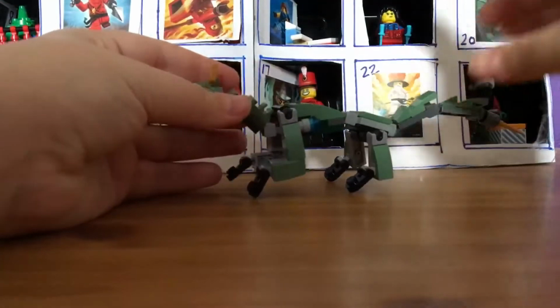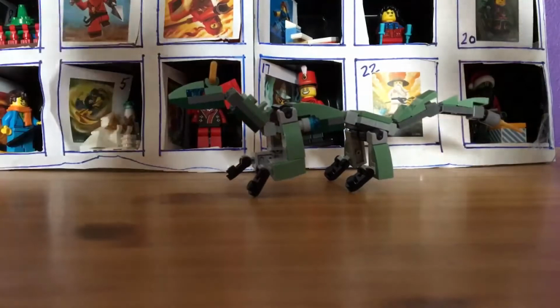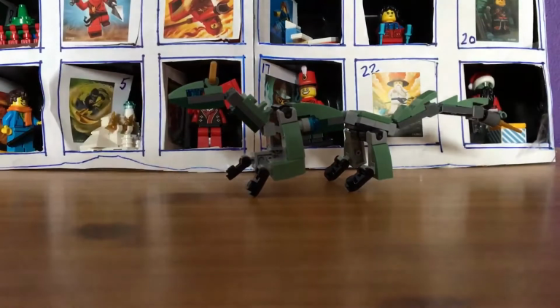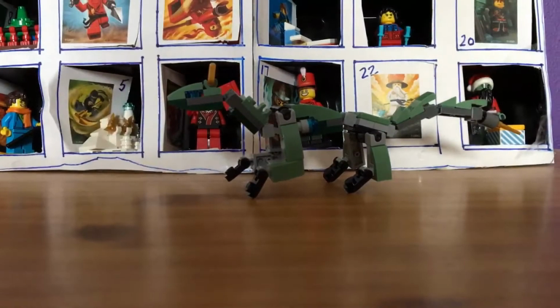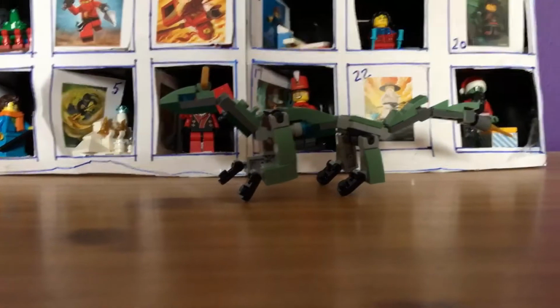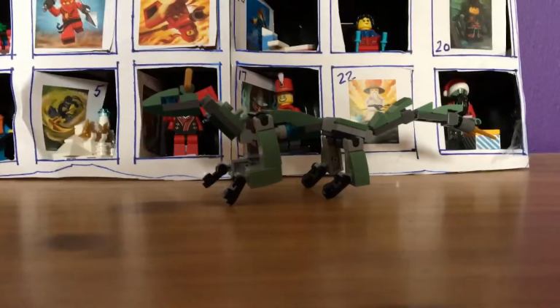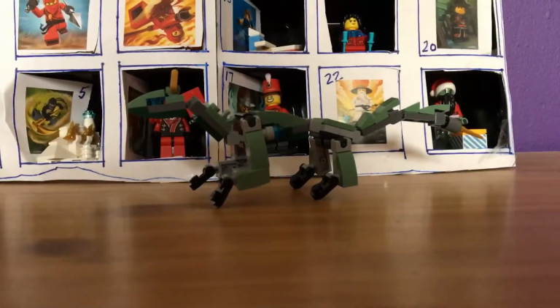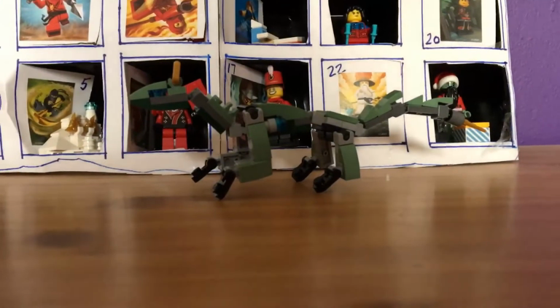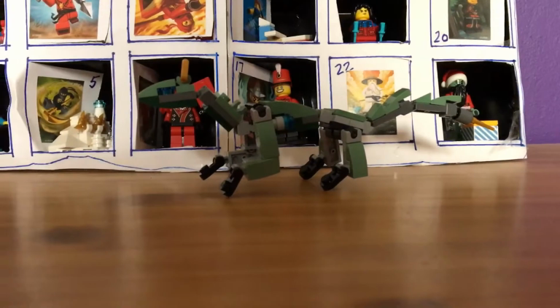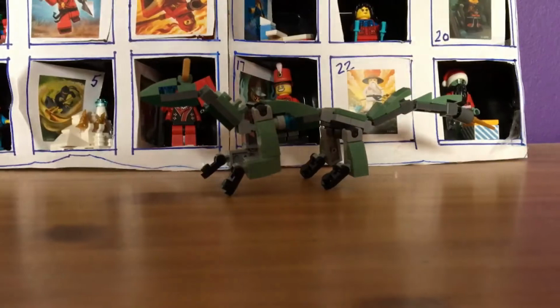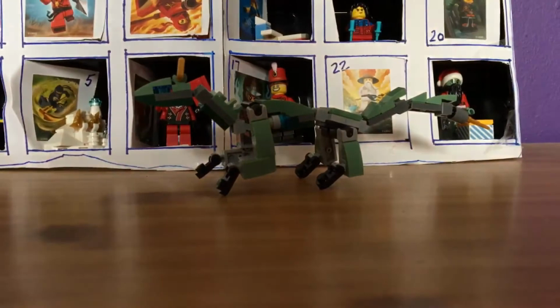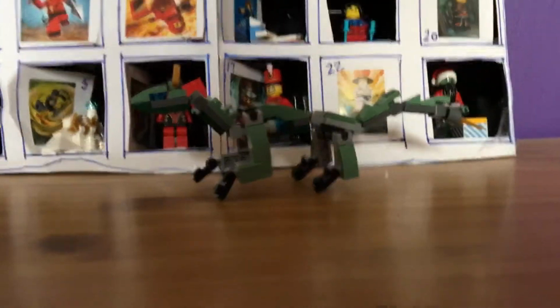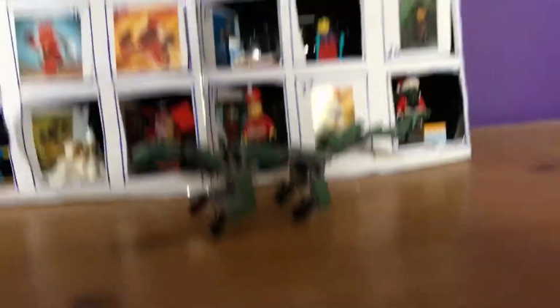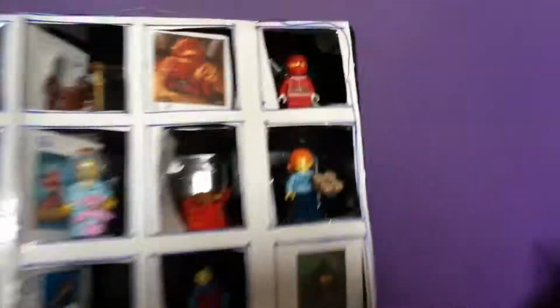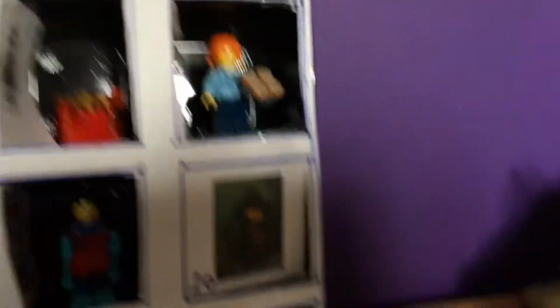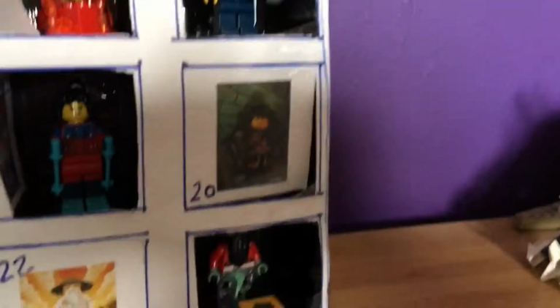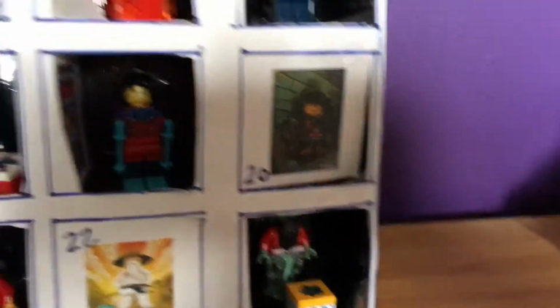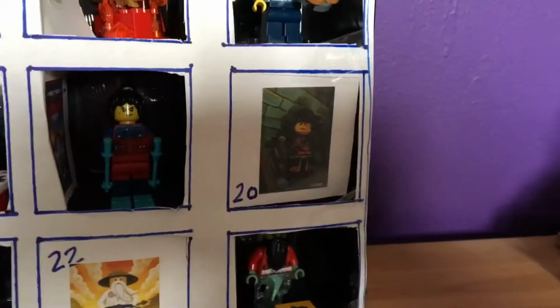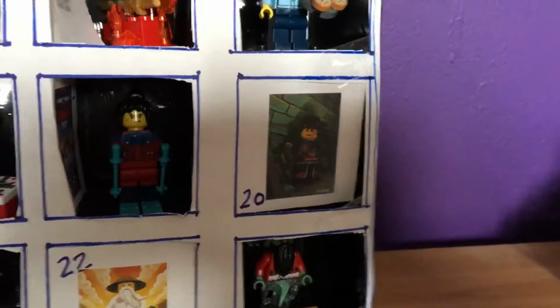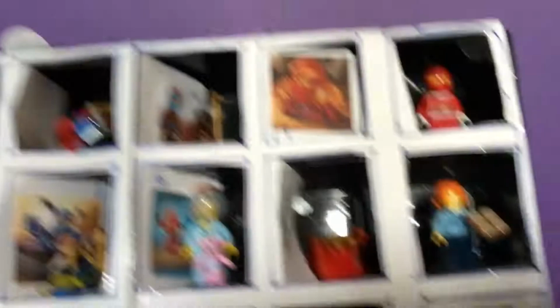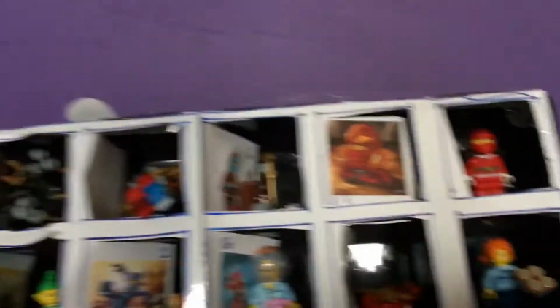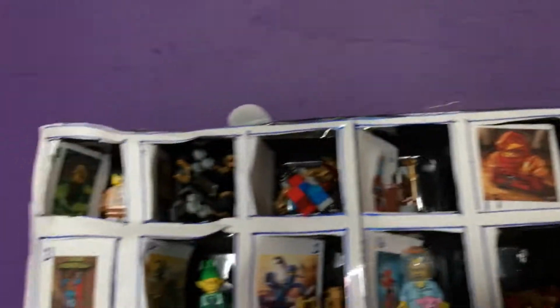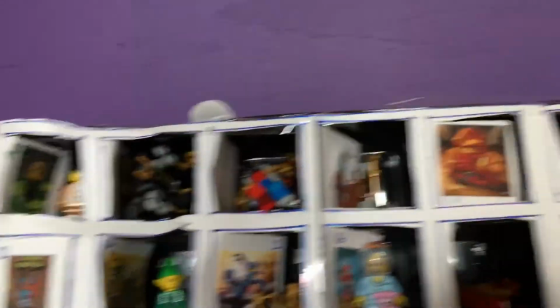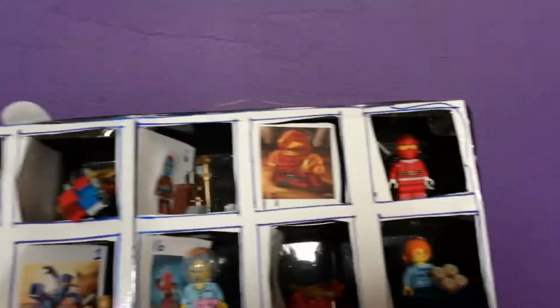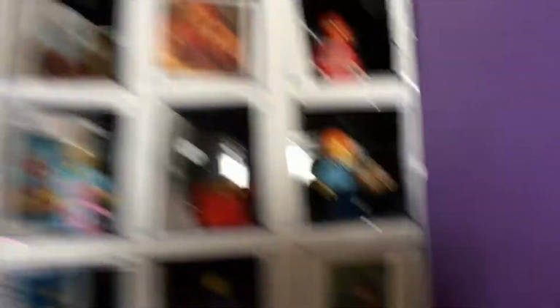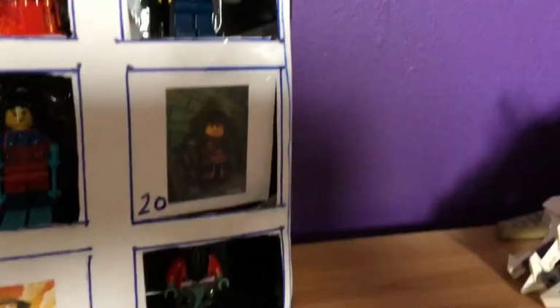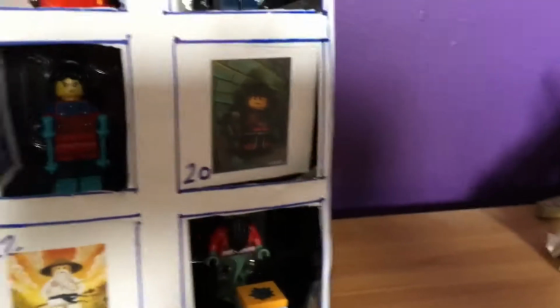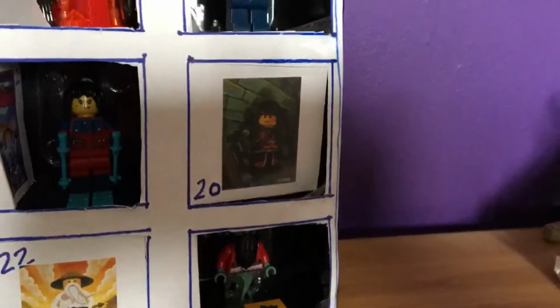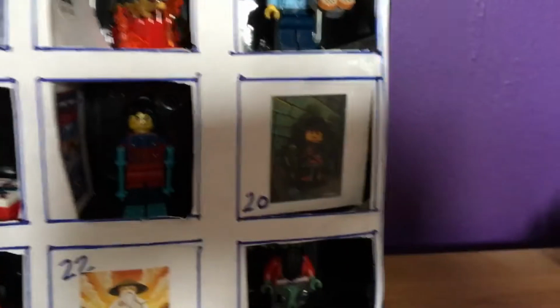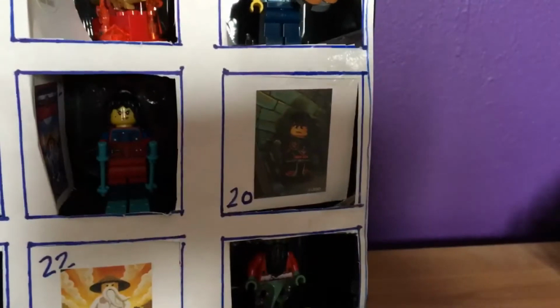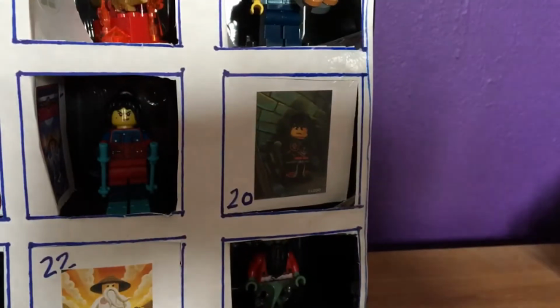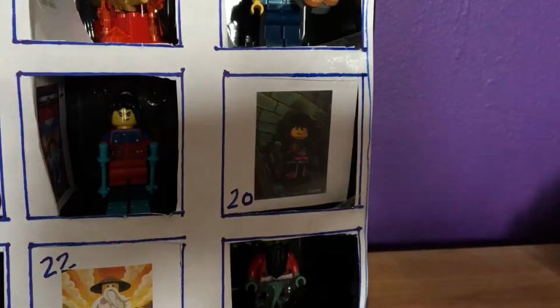Very nice. So door 20 is down here. We've officially completed the top row. Door 20 is just here — I wonder what will be in it tomorrow.